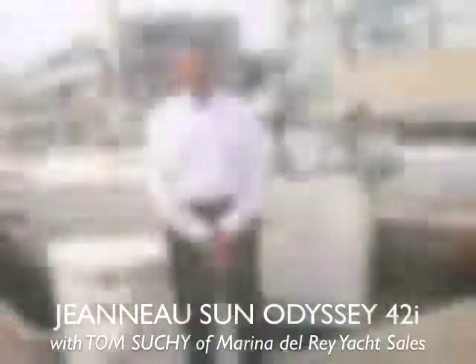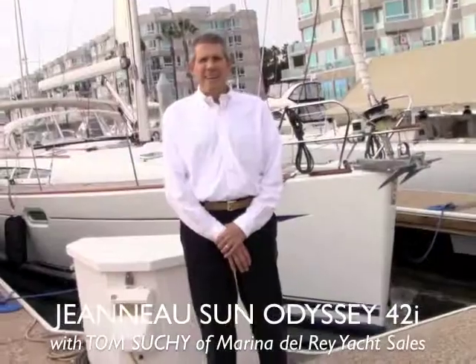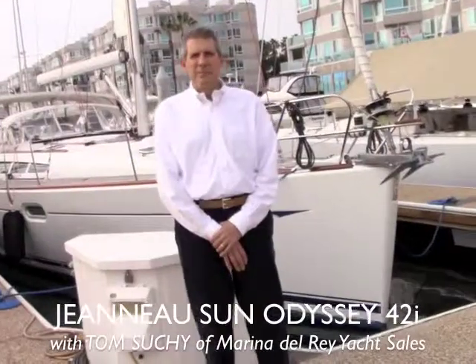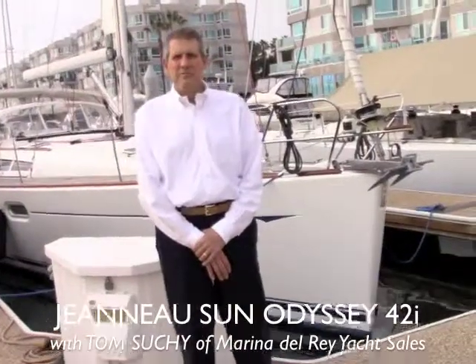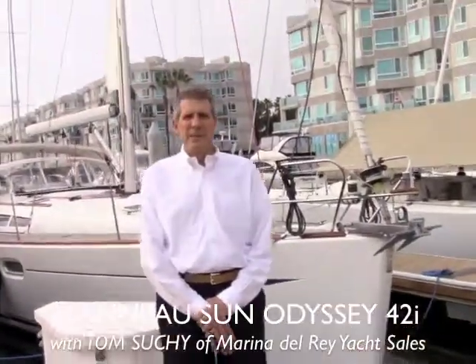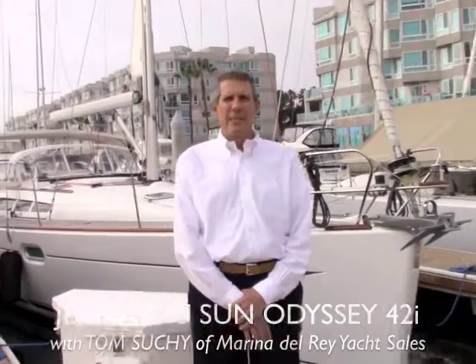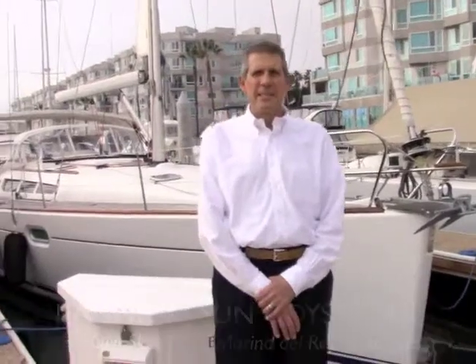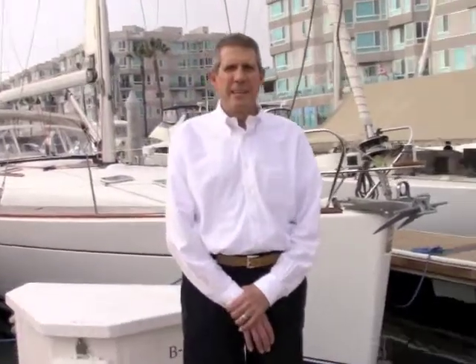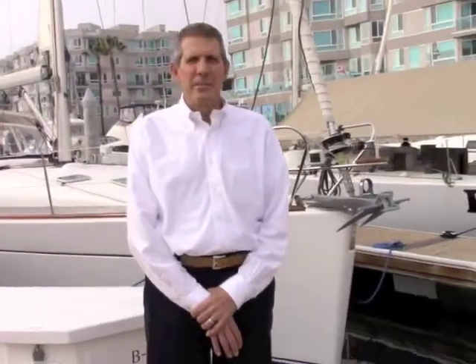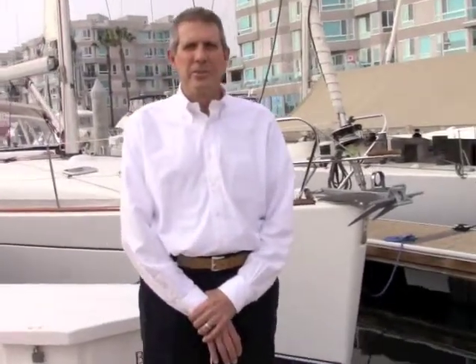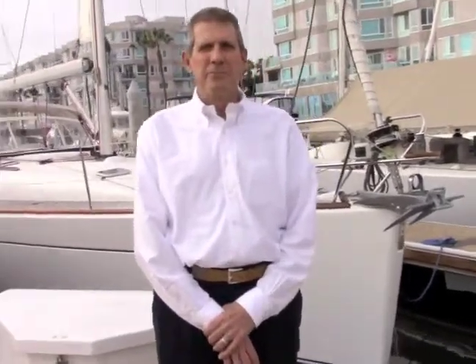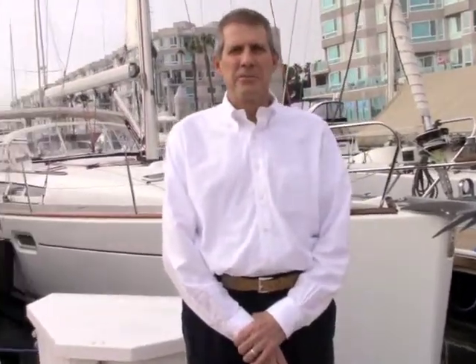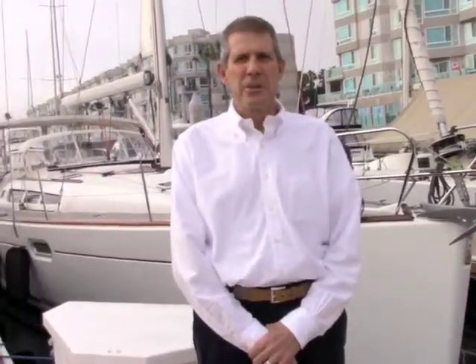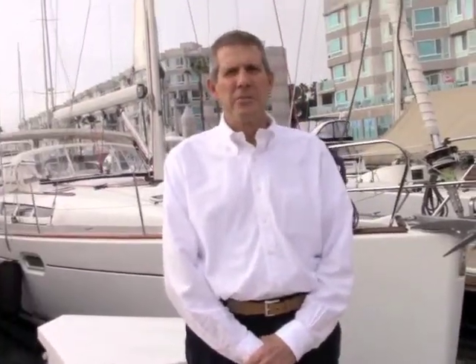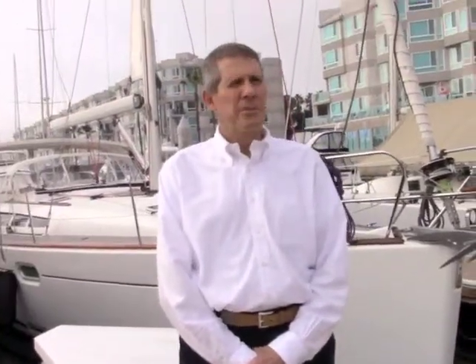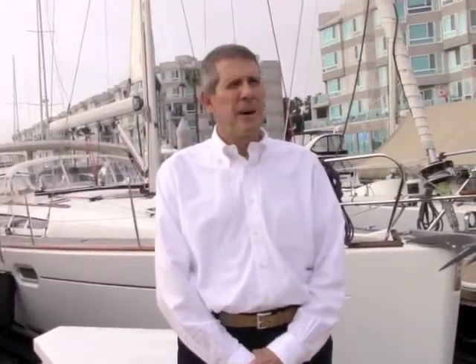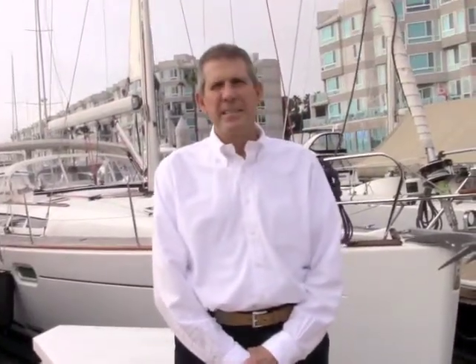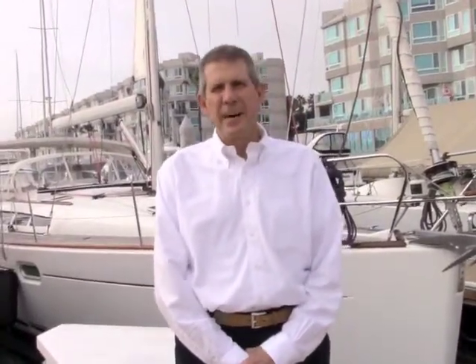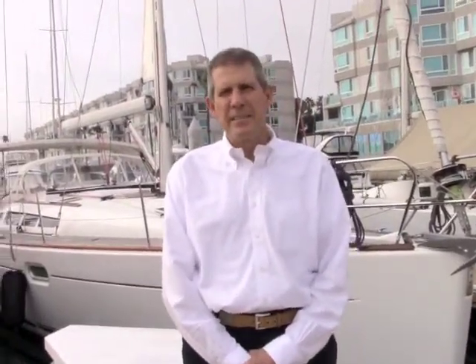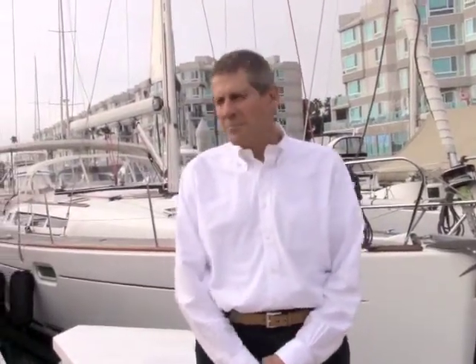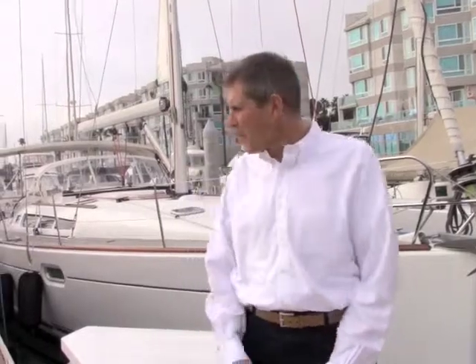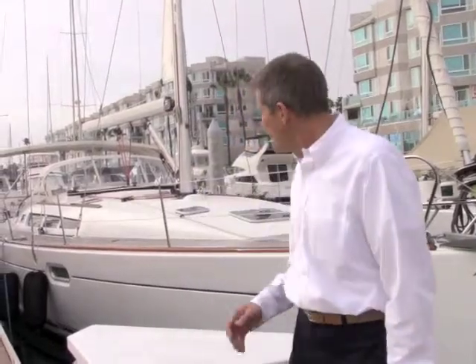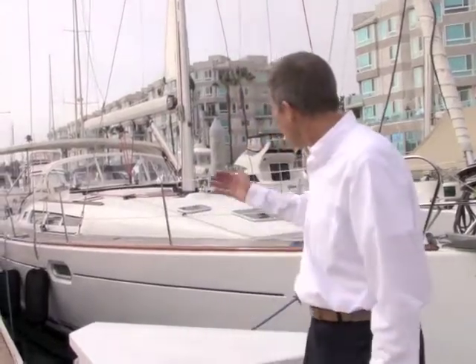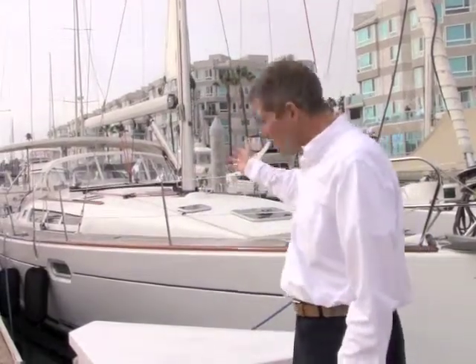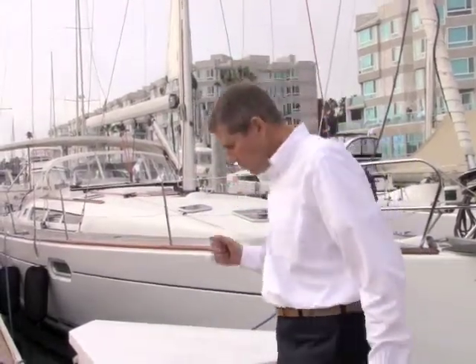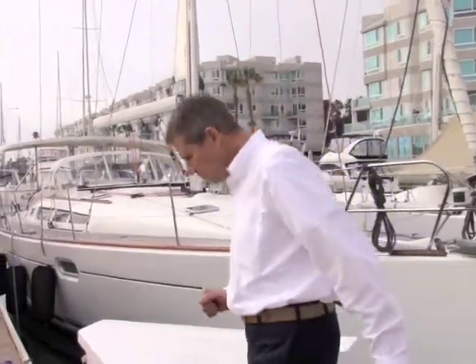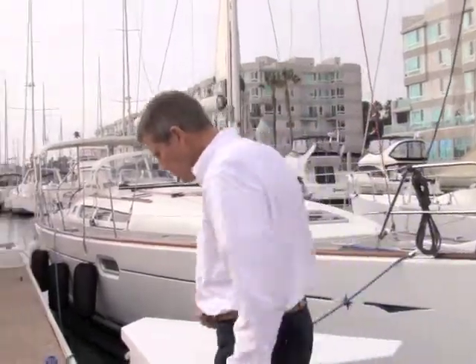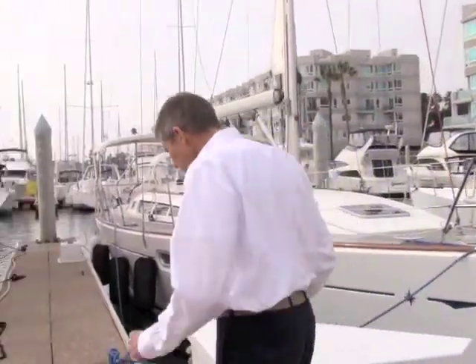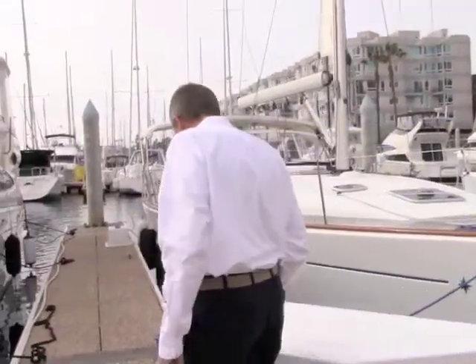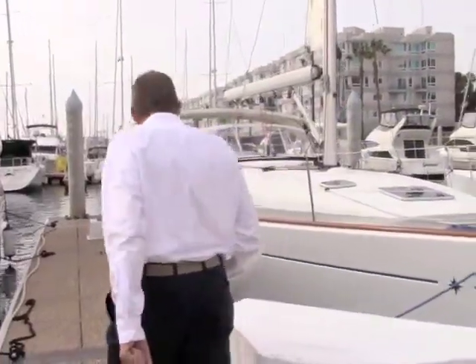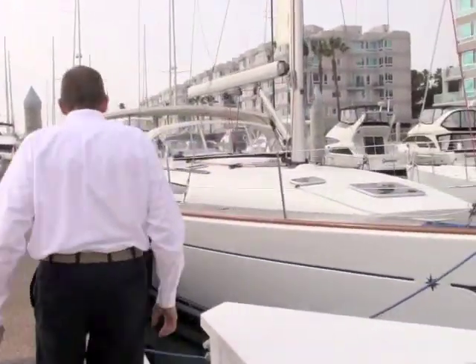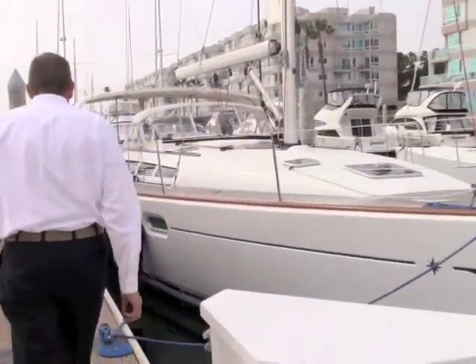Hi, I'm Tom Suchy with Marina Del Rey Yacht Sales. Today I want to show you our beautiful Jeanneau 42i Sun Odyssey. Beautiful boat — let's take a quick look here.